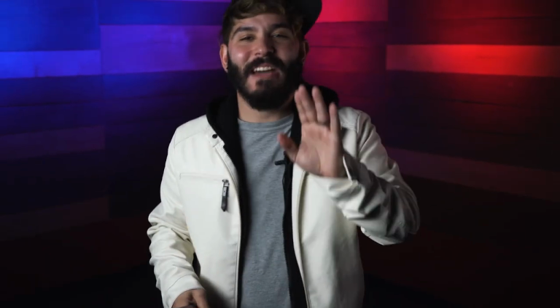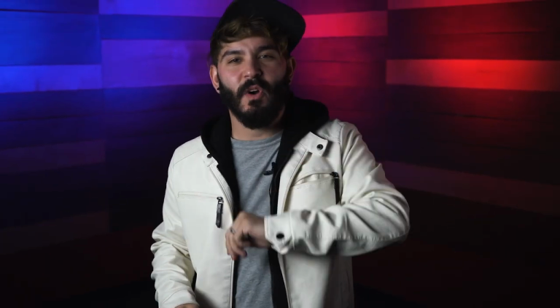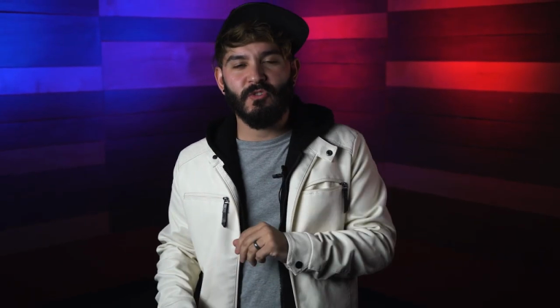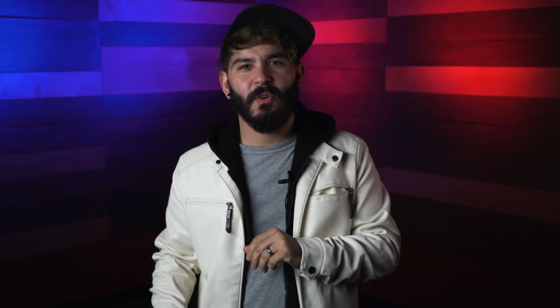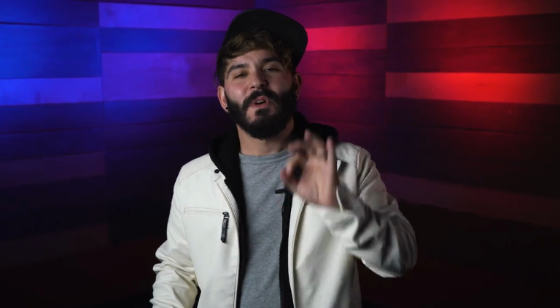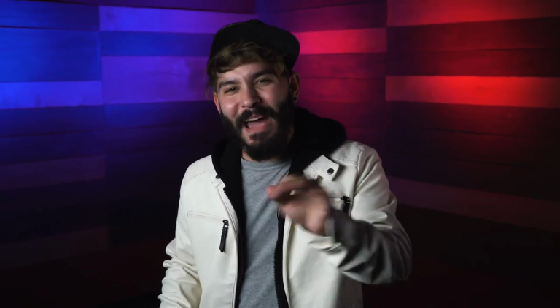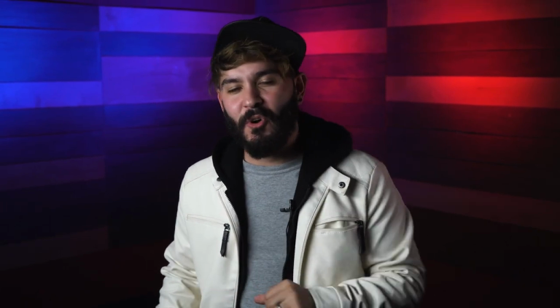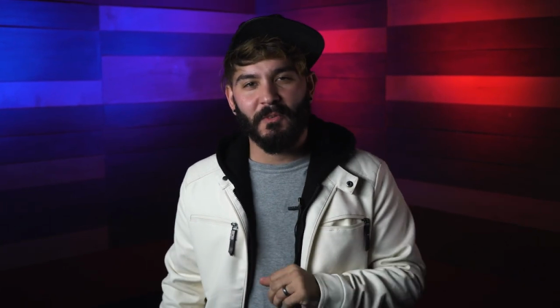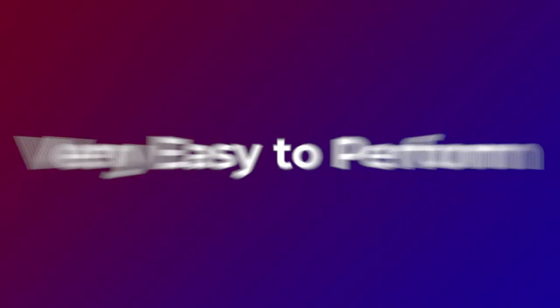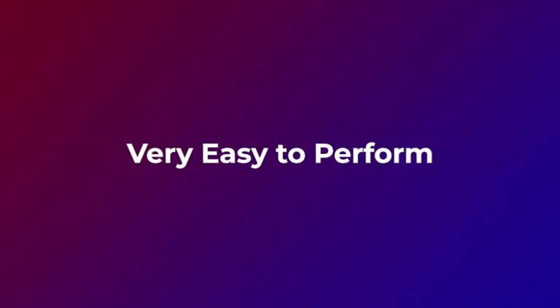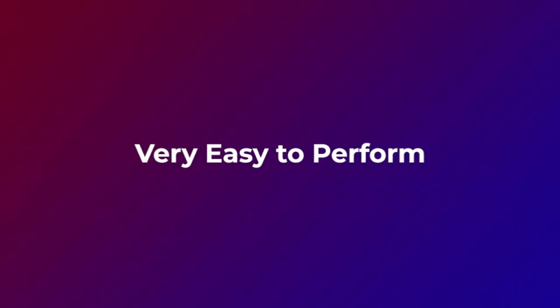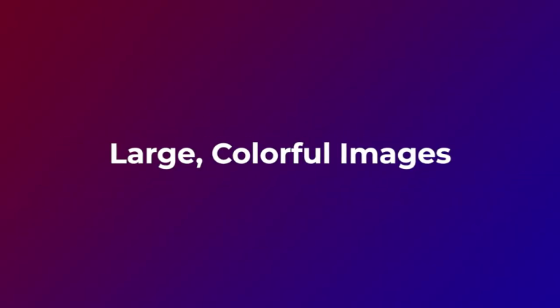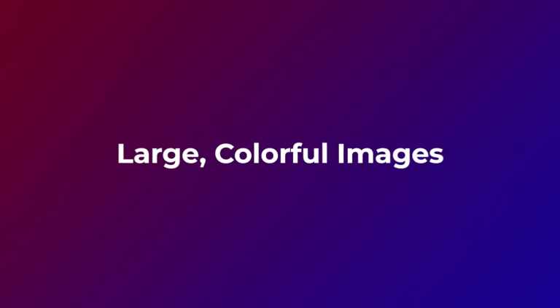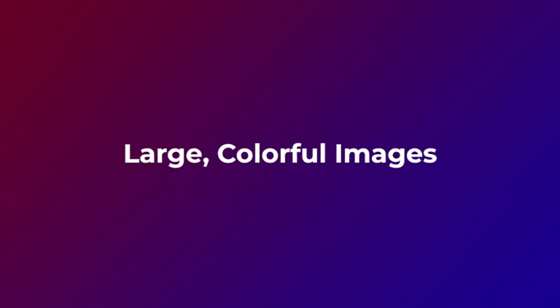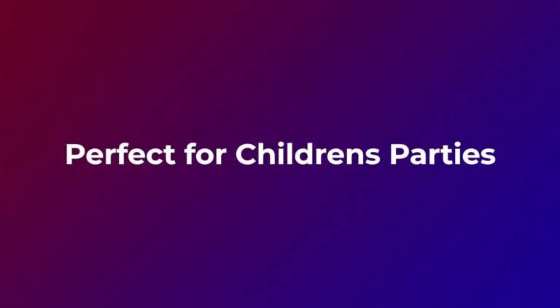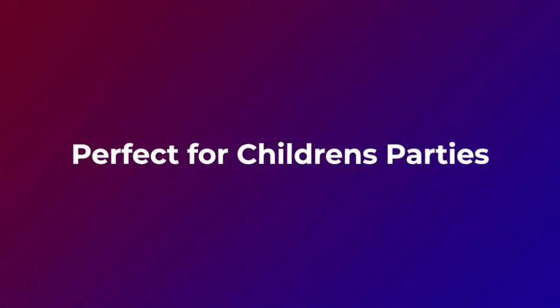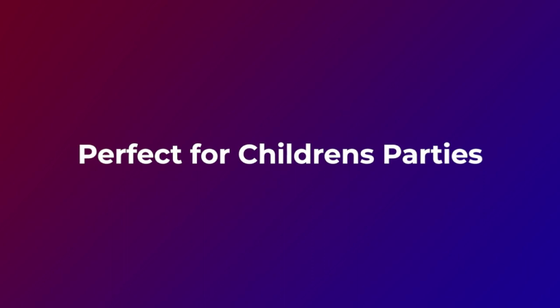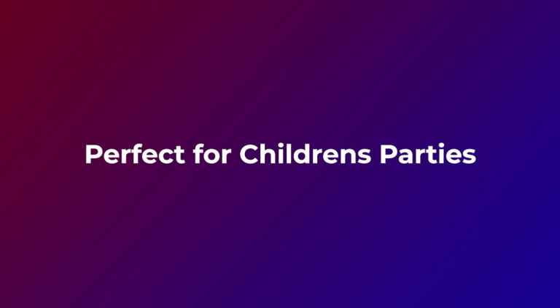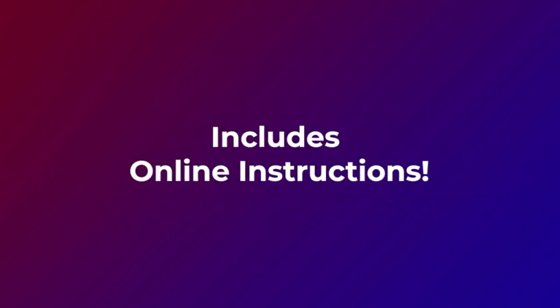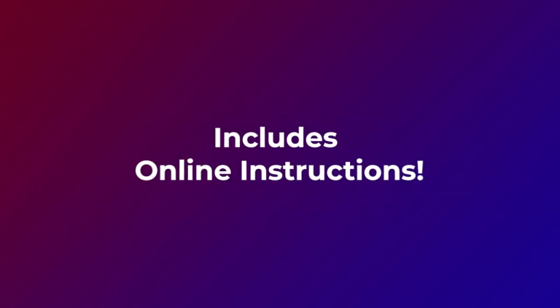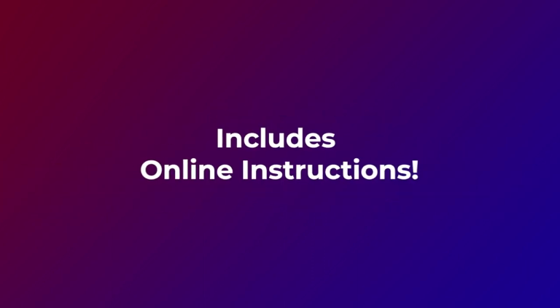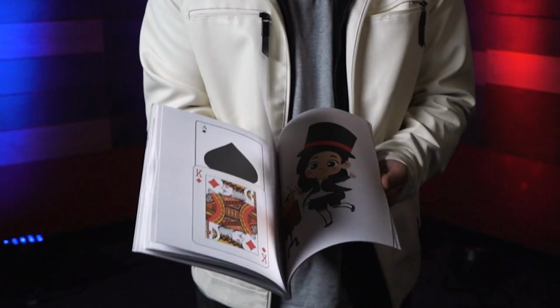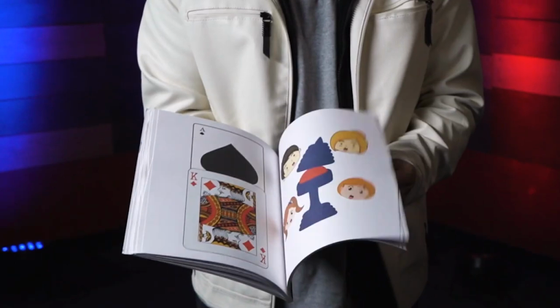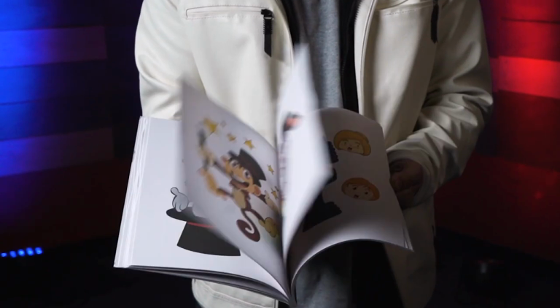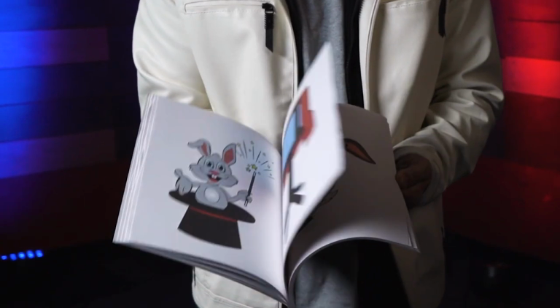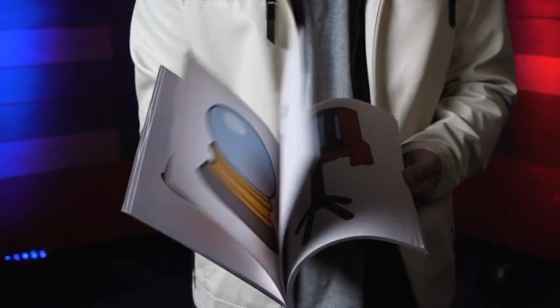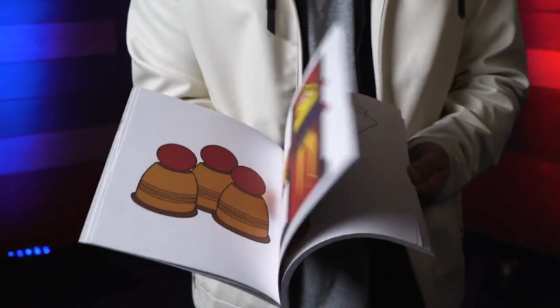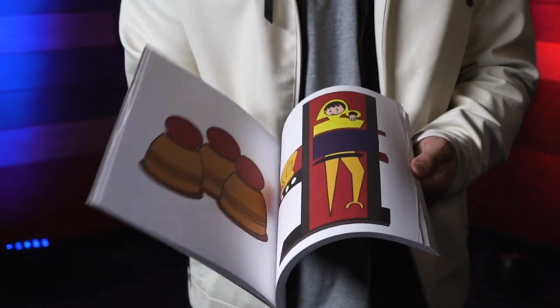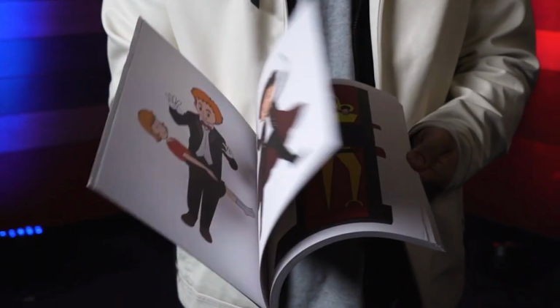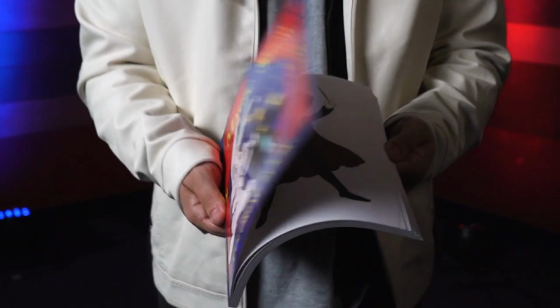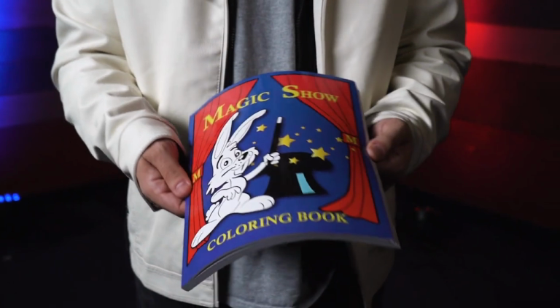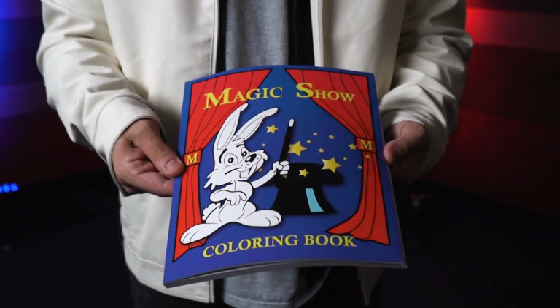Imagine what you could do with the Magic Show Coloring Book Deluxe. Book the Magic Show Coloring Book Deluxe for your next performance today!